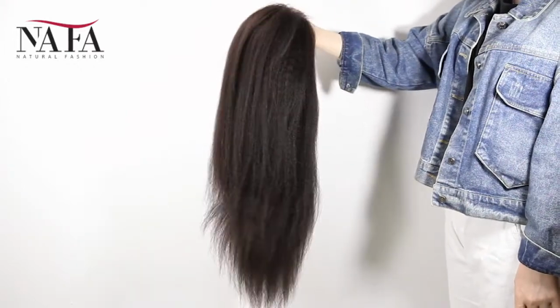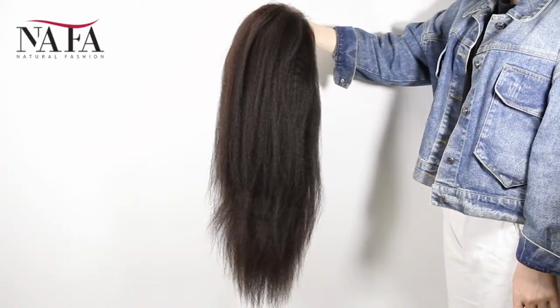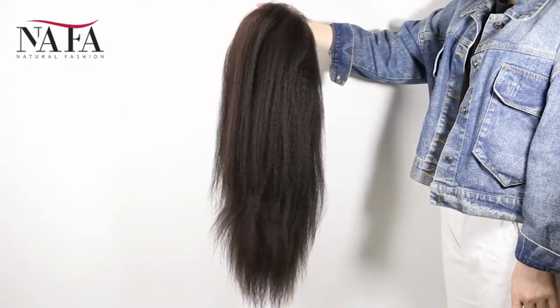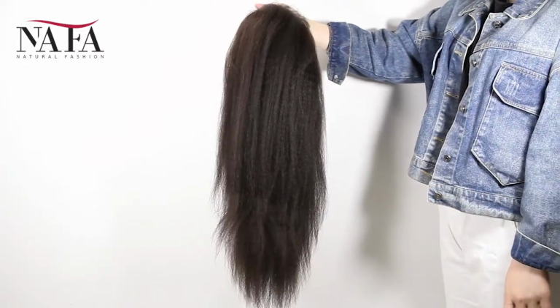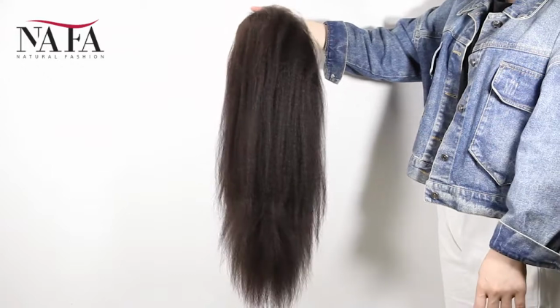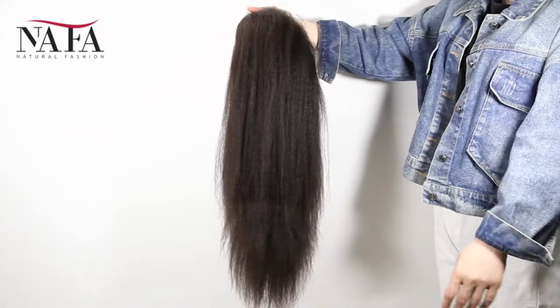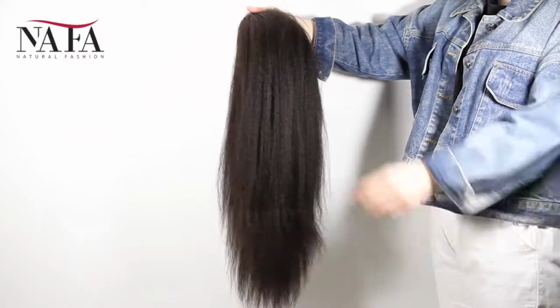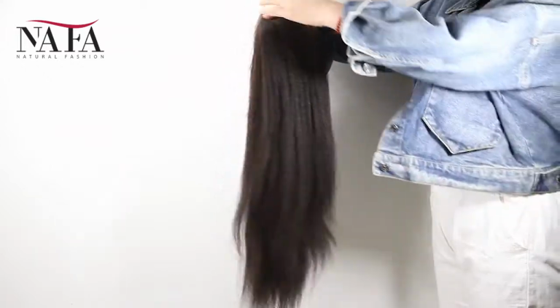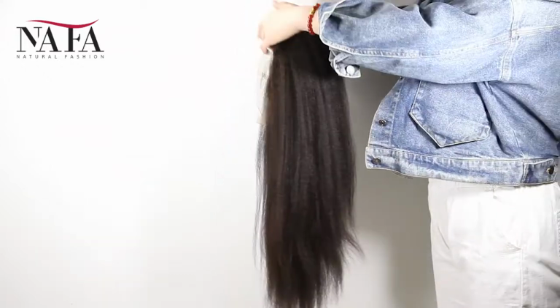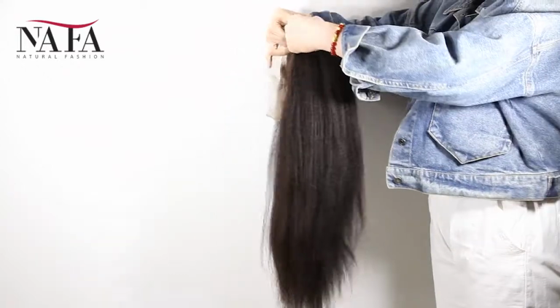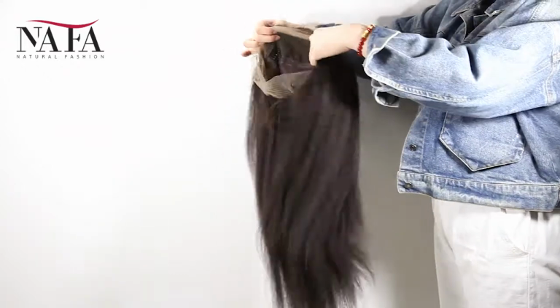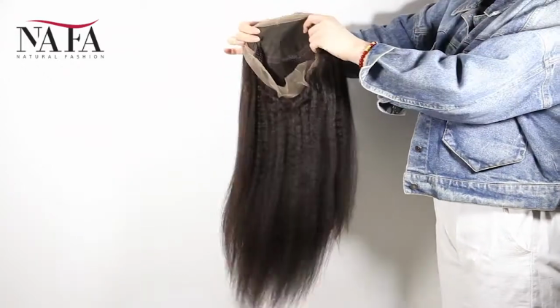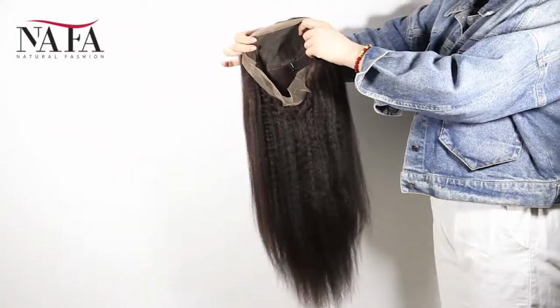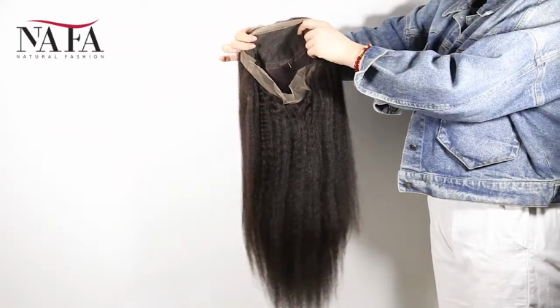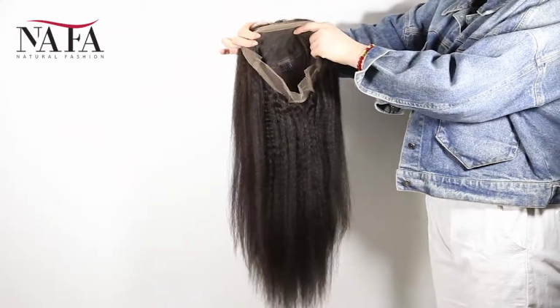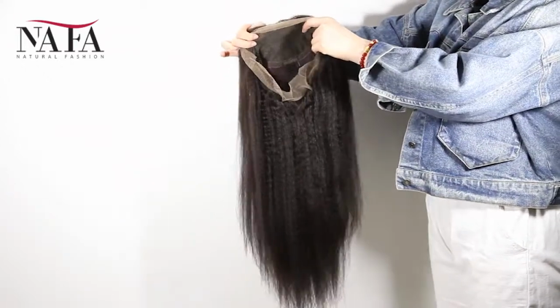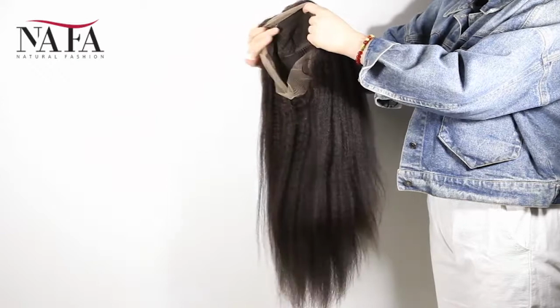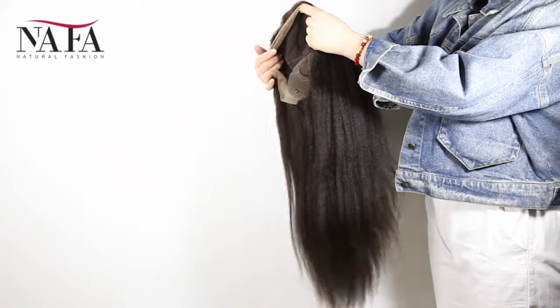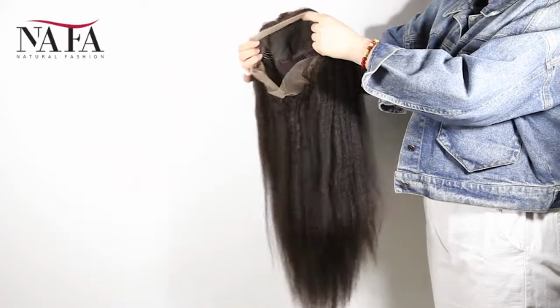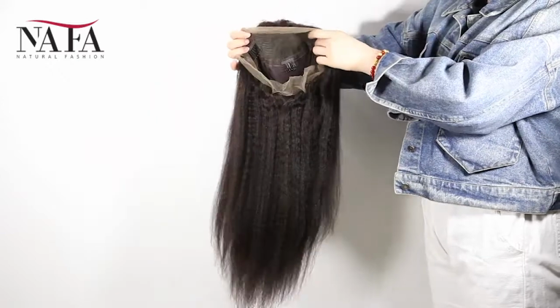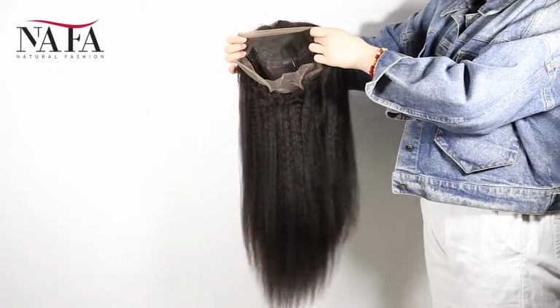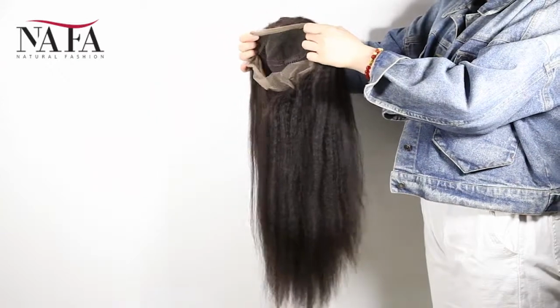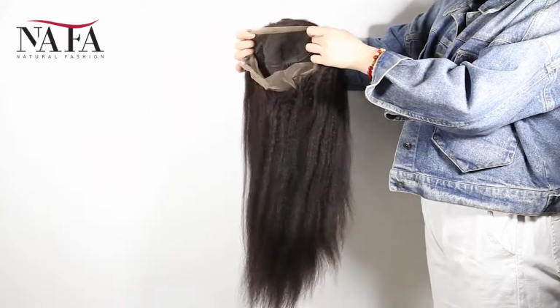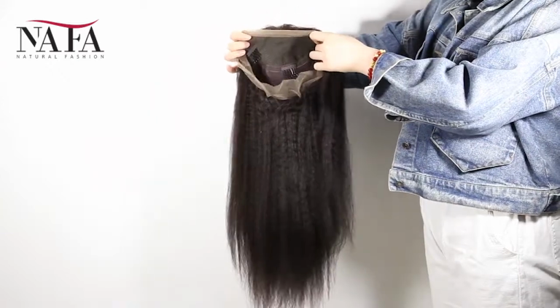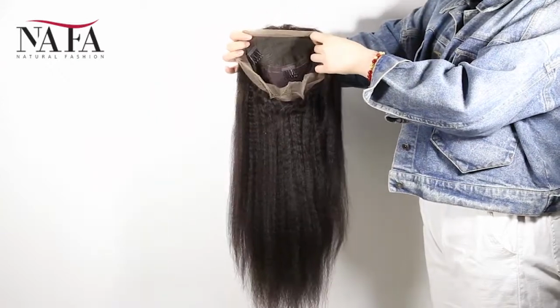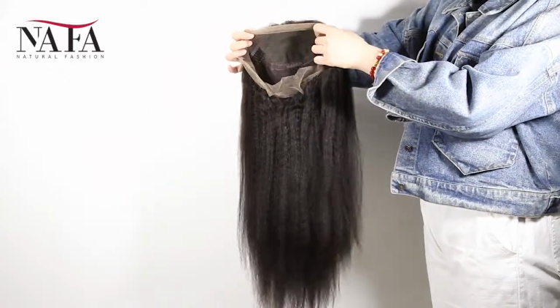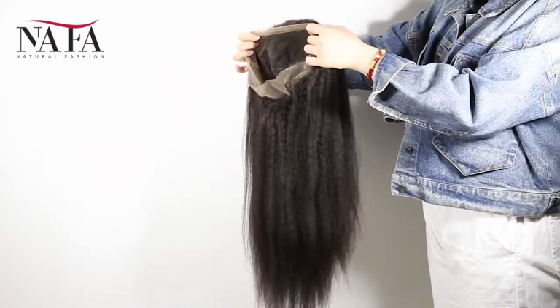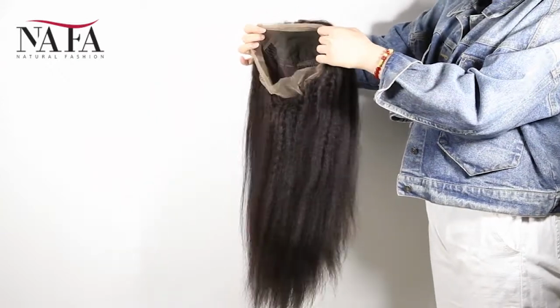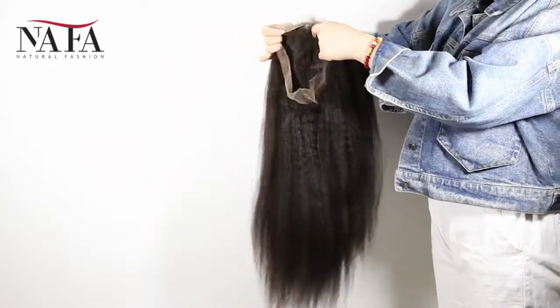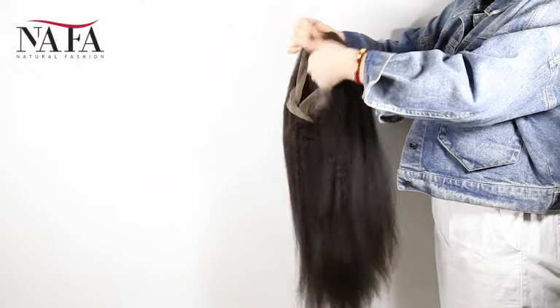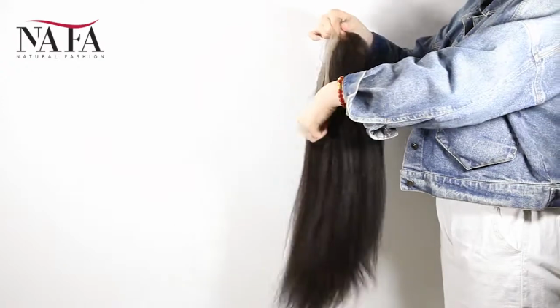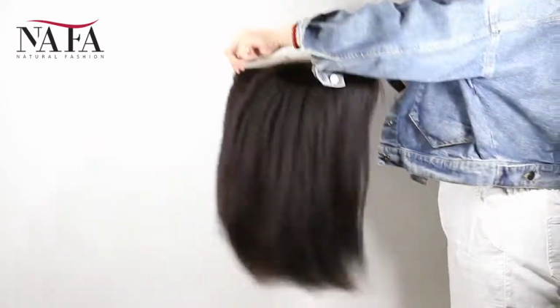We have small size, medium size, and large size for you to choose. Please check every measurement according to our instructions to be sure that you will get the right size for your head.